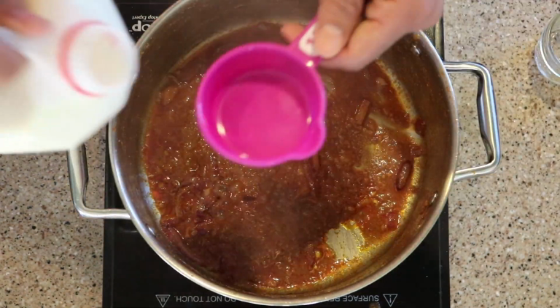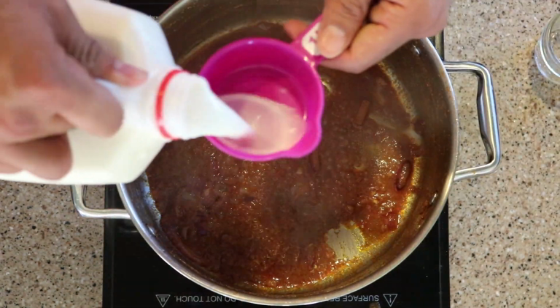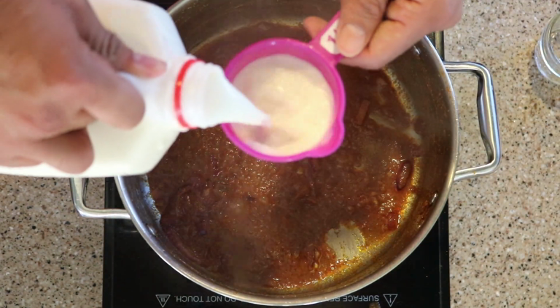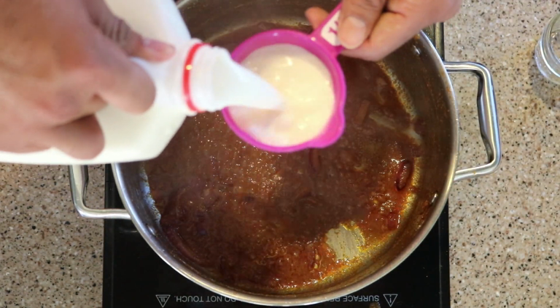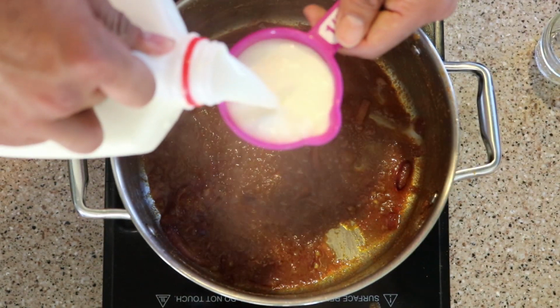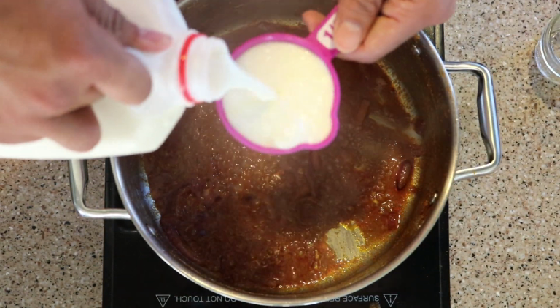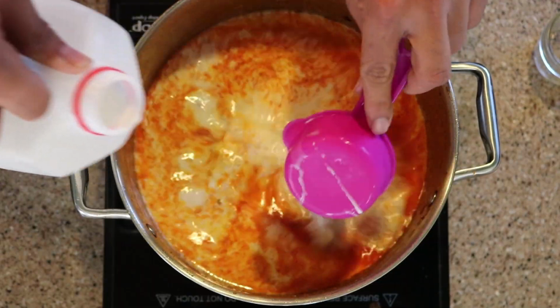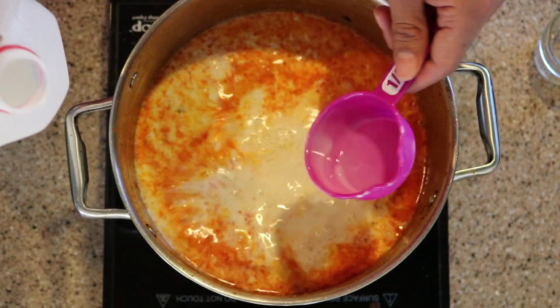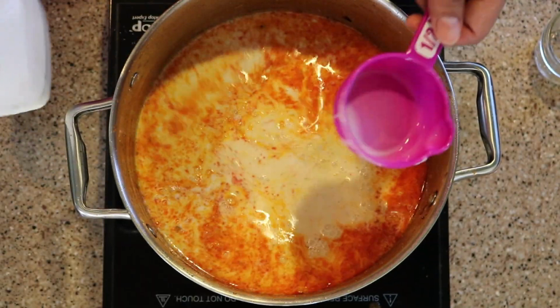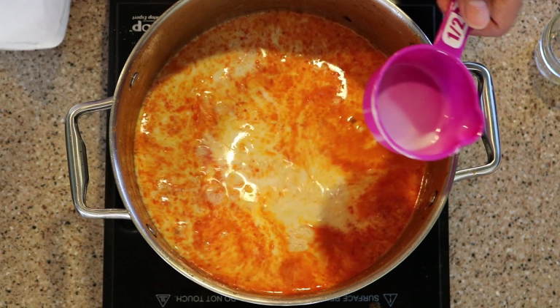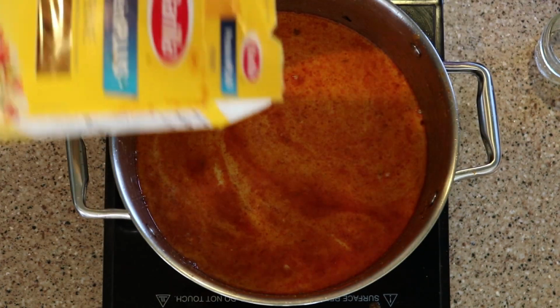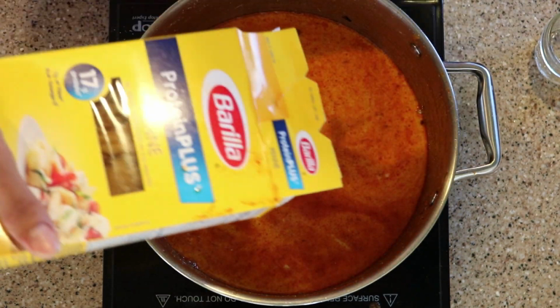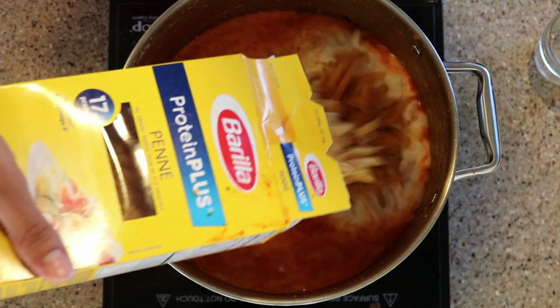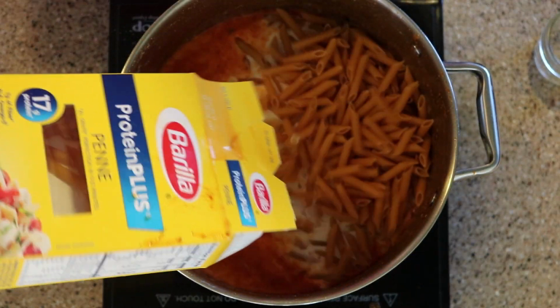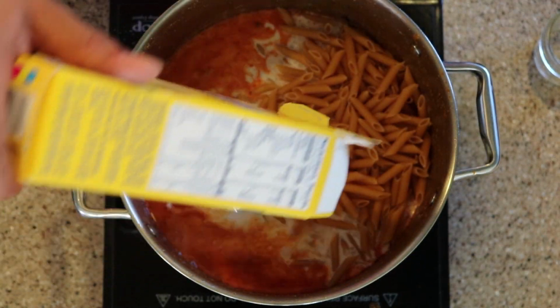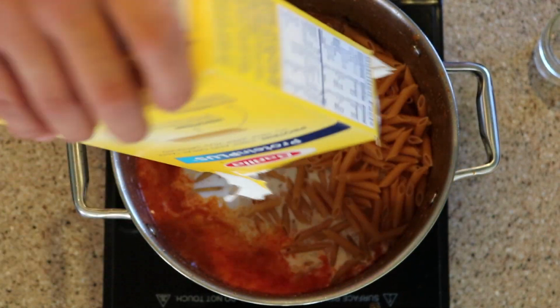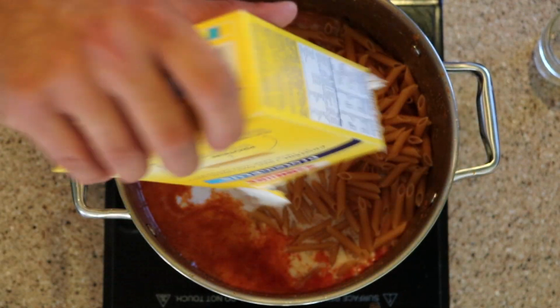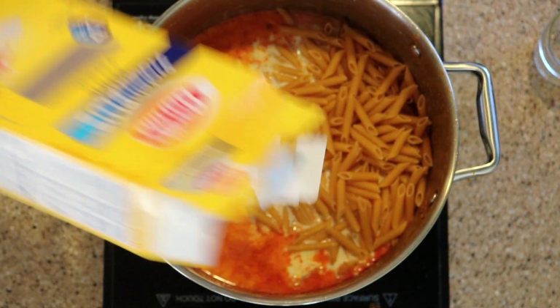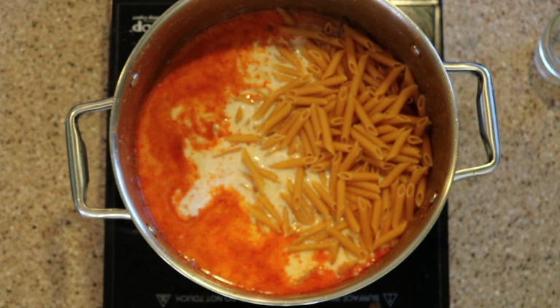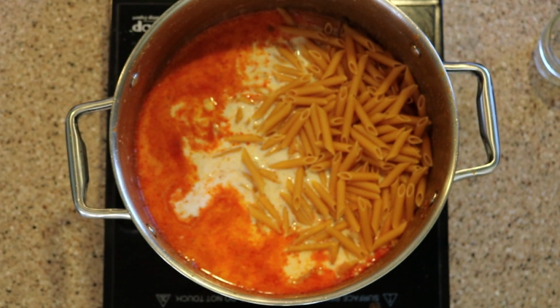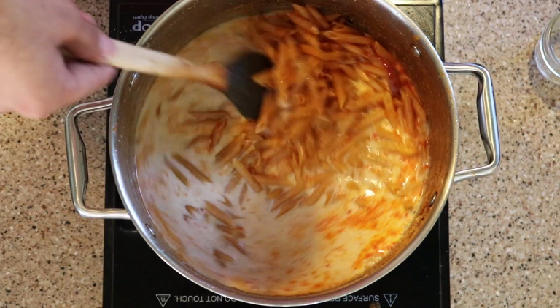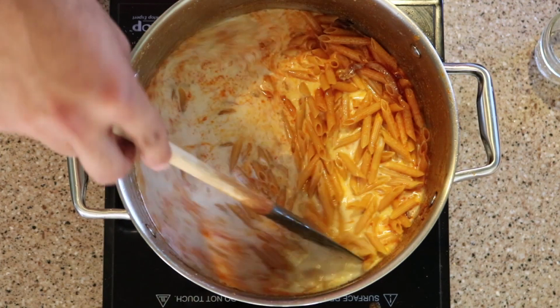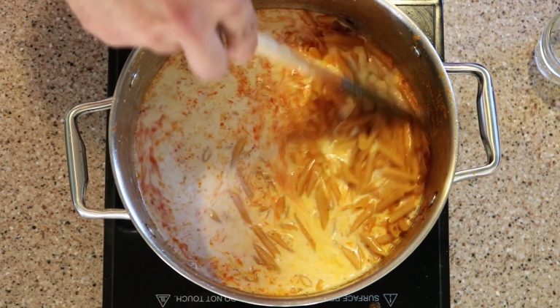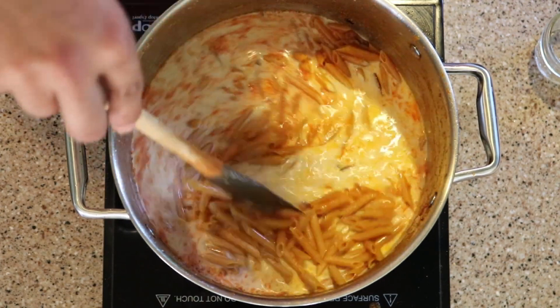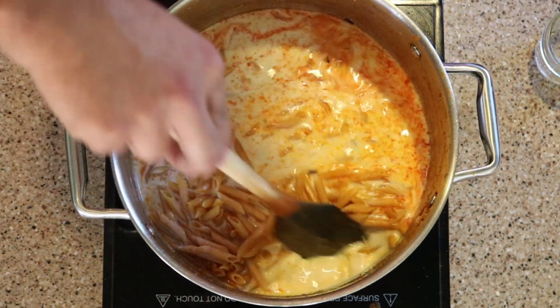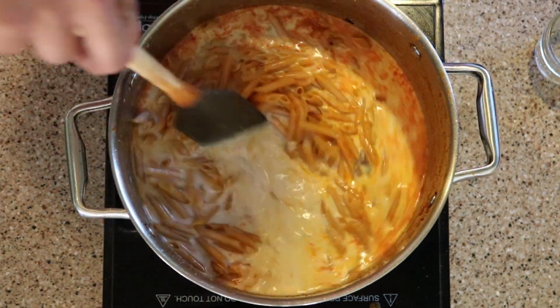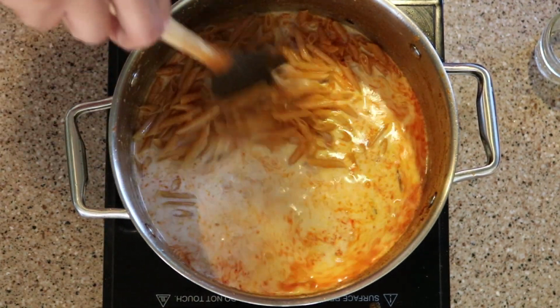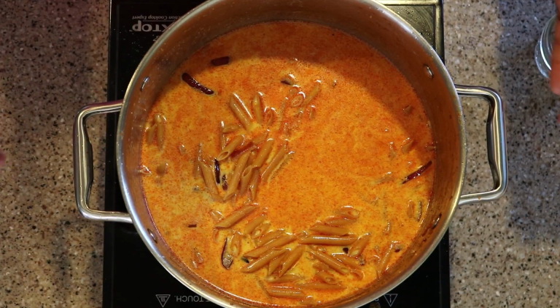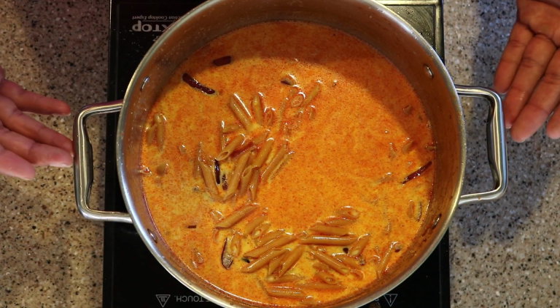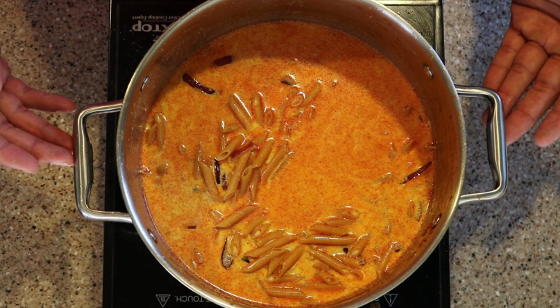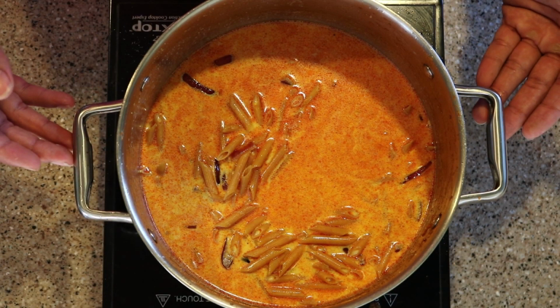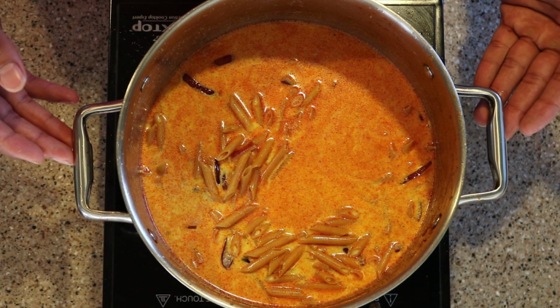It's time to add 5 cups of milk in the pan and then we're going to add our pasta. We're going to mix the pasta well in the milk and let it cook for around 8 to 10 minutes.